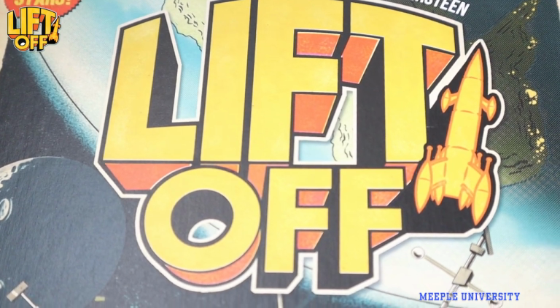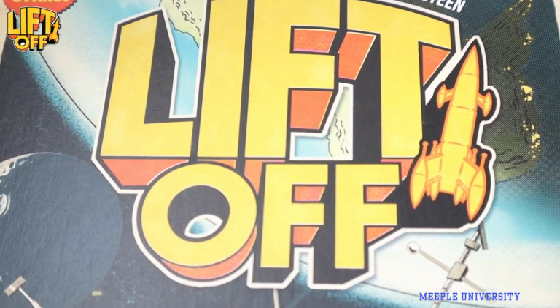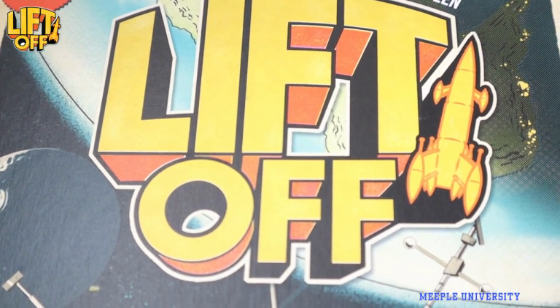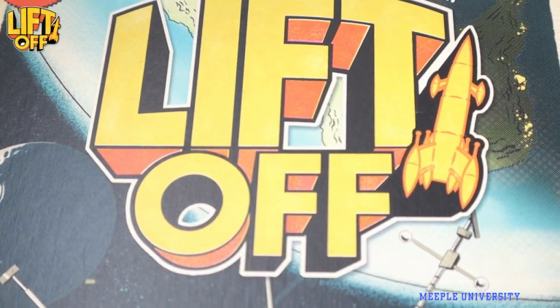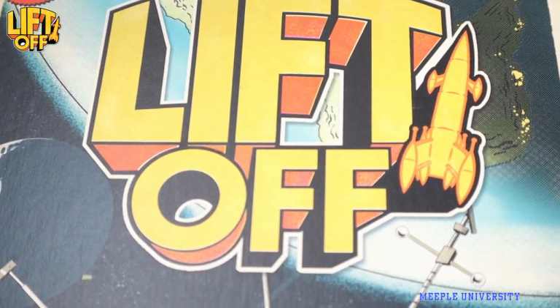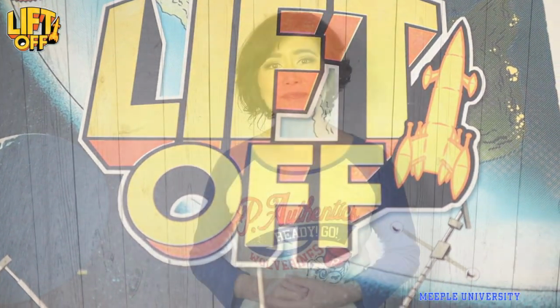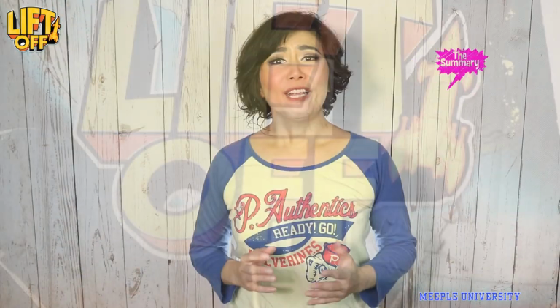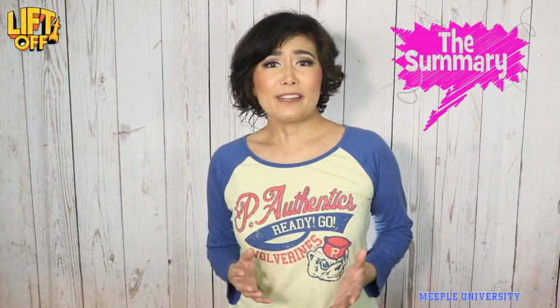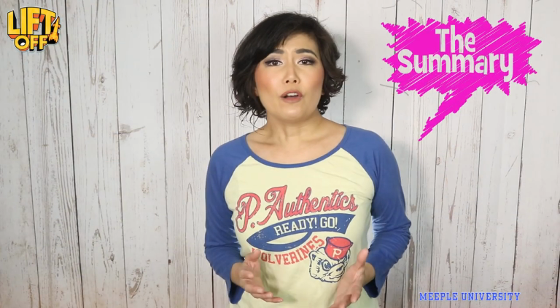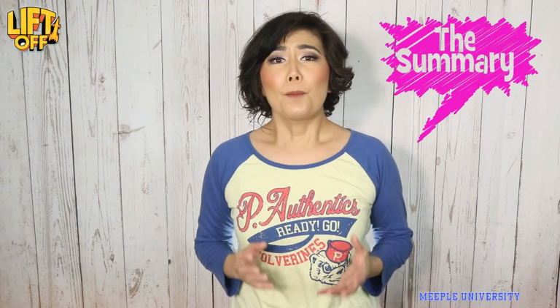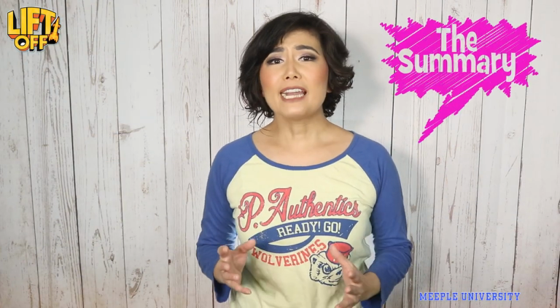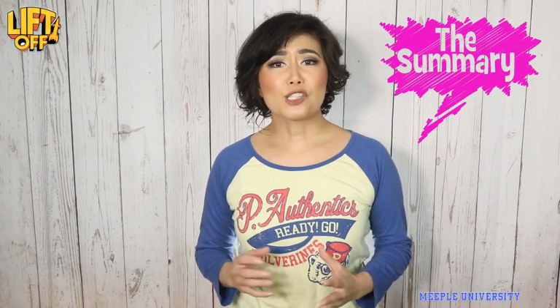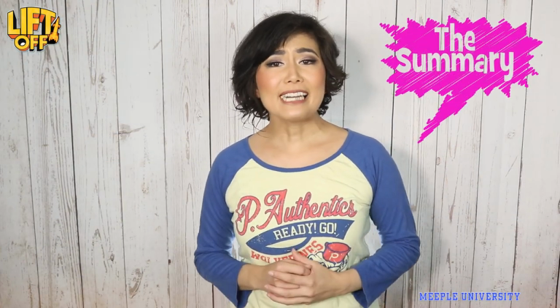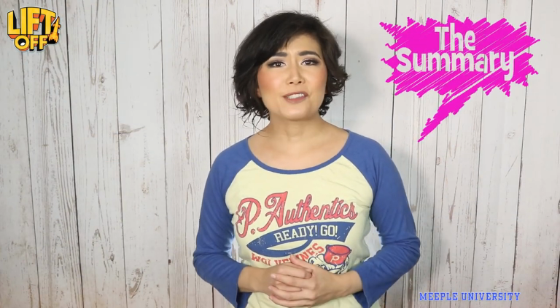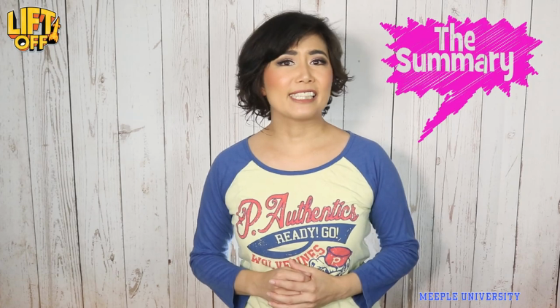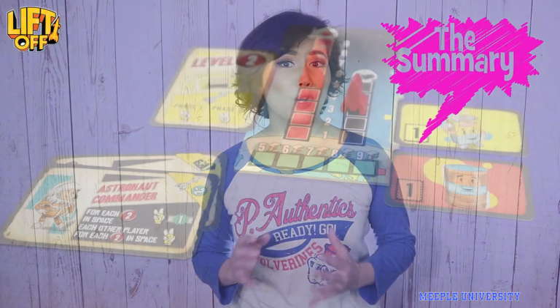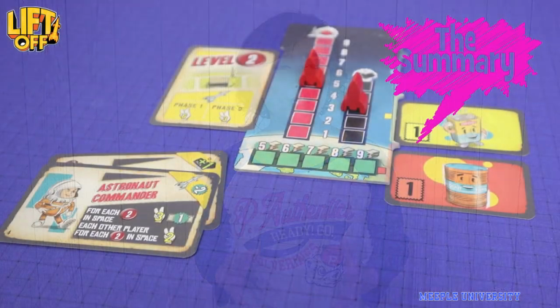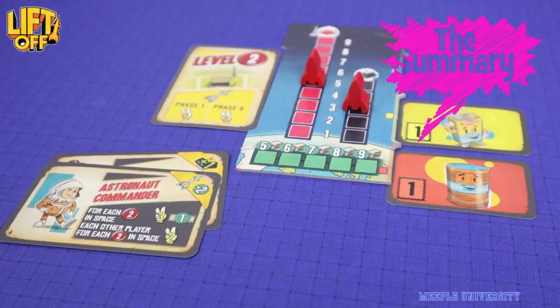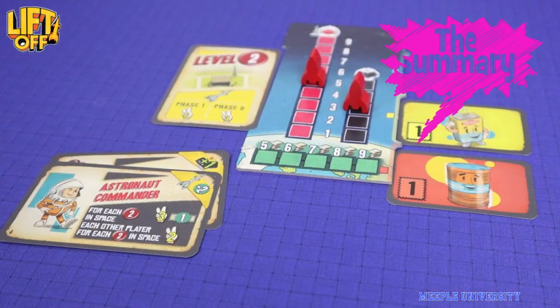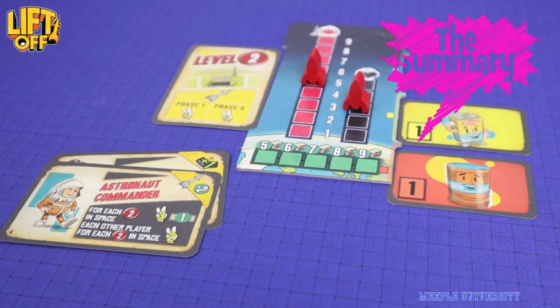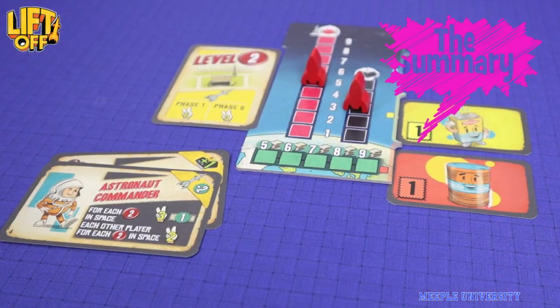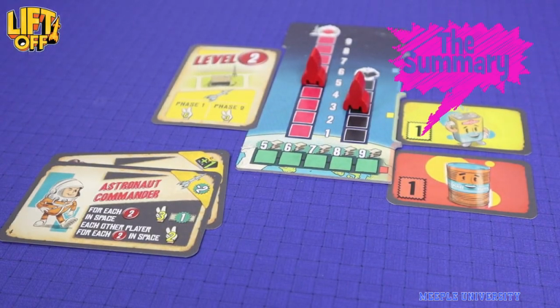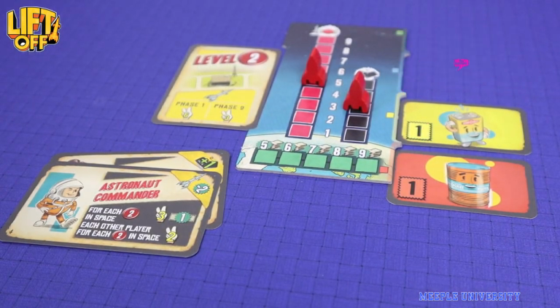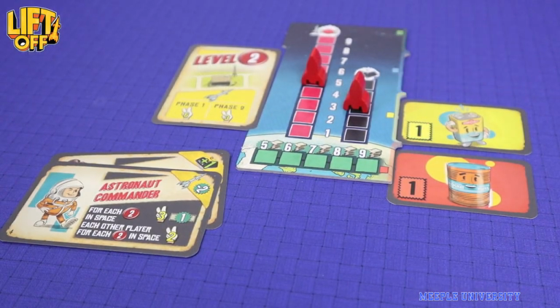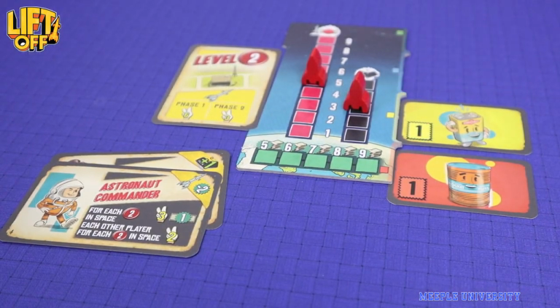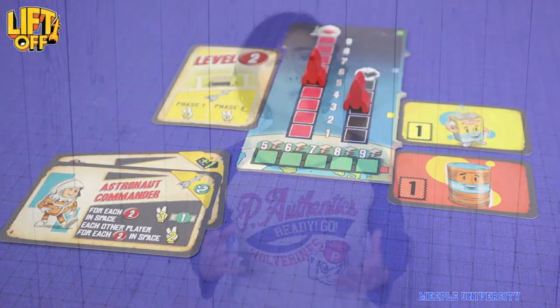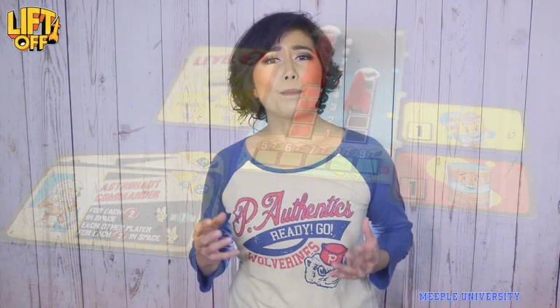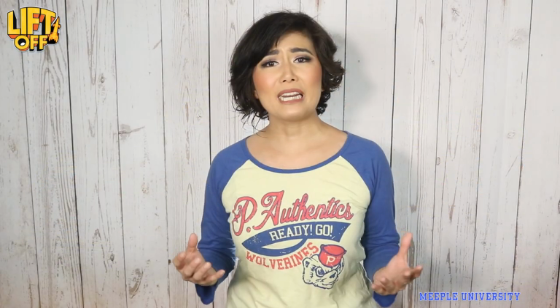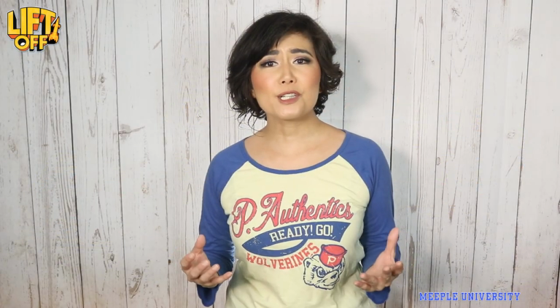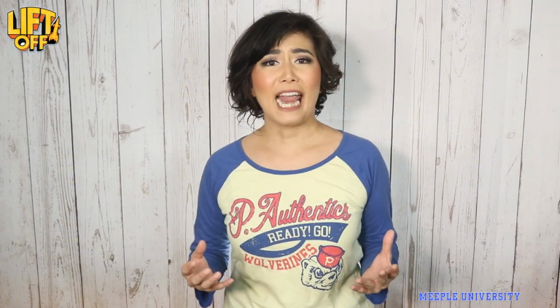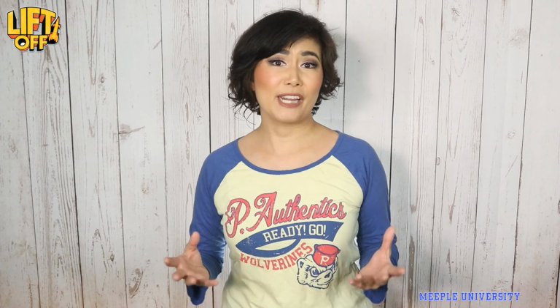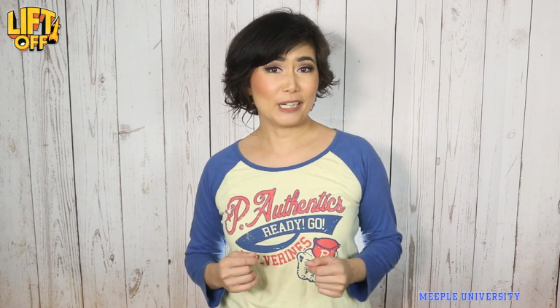The game is of medium complexity. In Liftoff, players are drafting cards to get technology and resources to better equip their rocket, to launch many missions, and to get points.